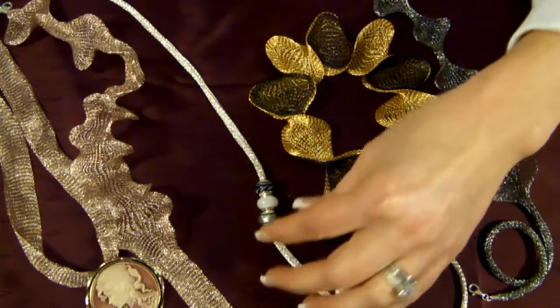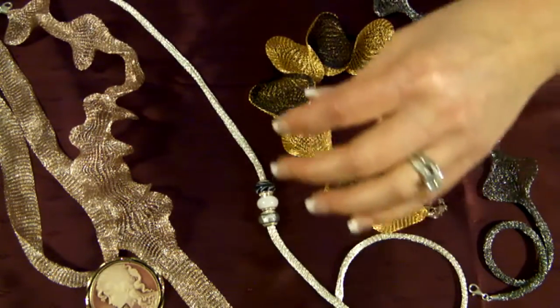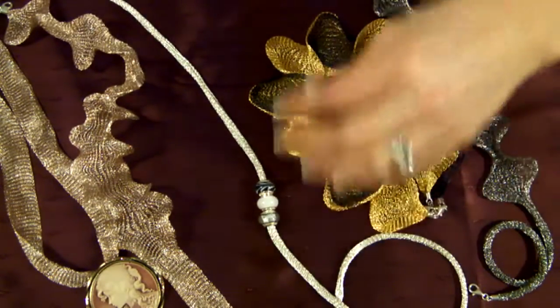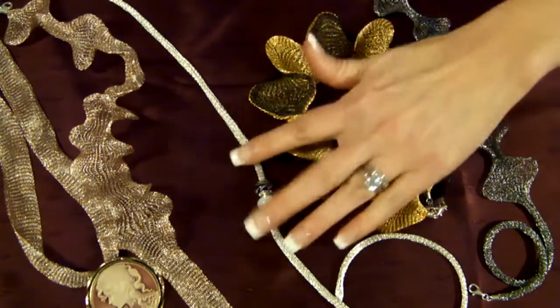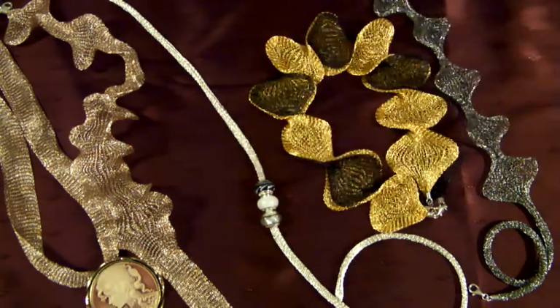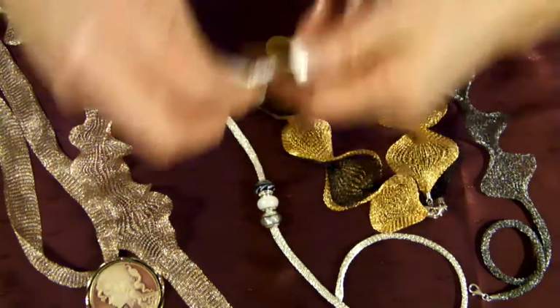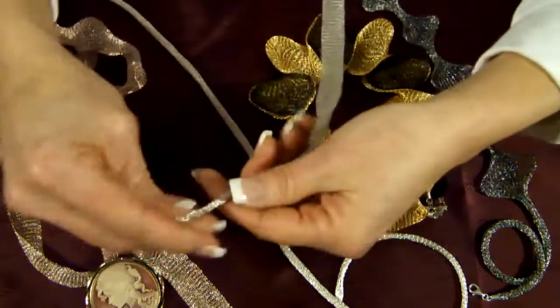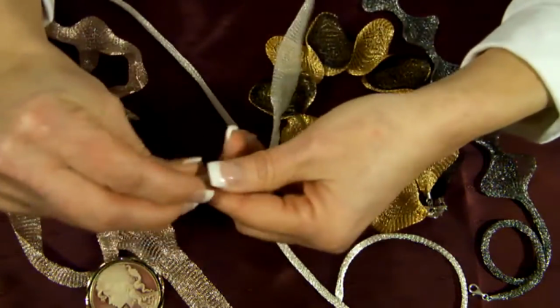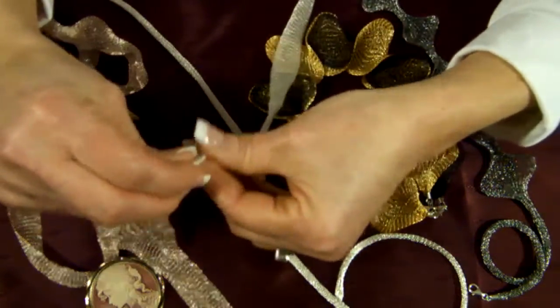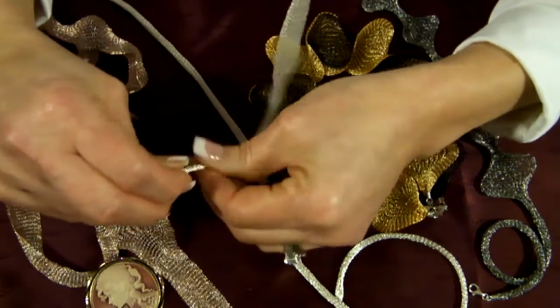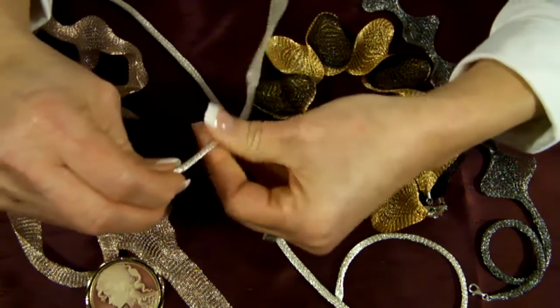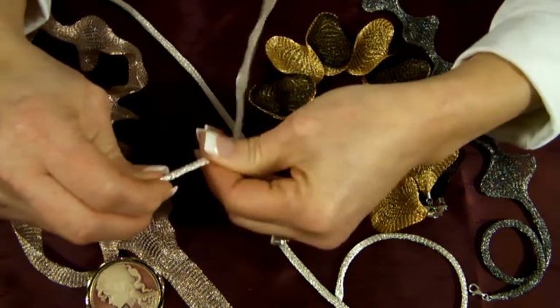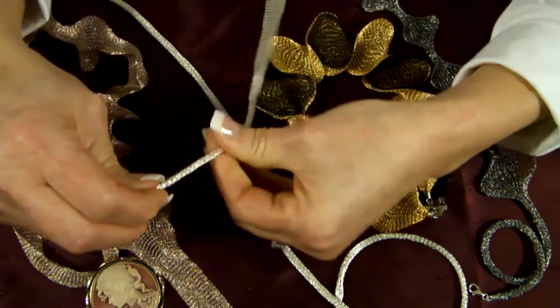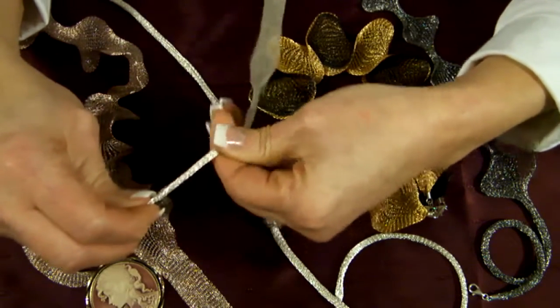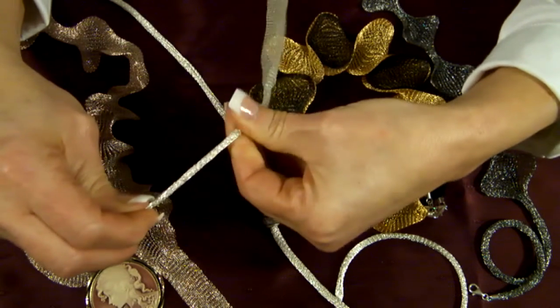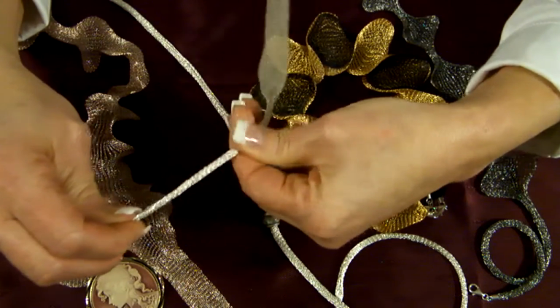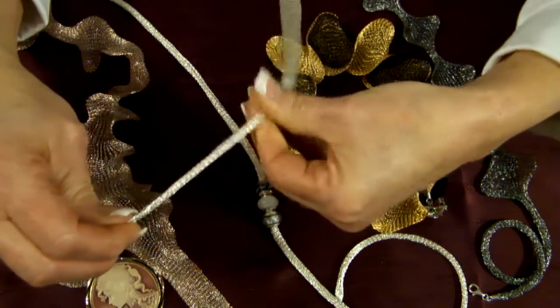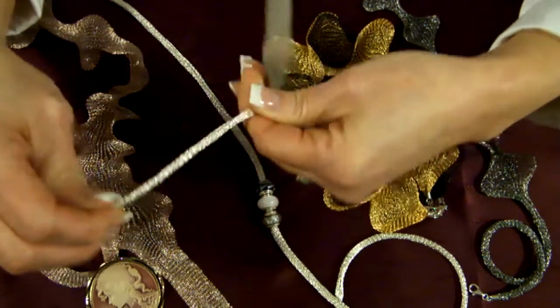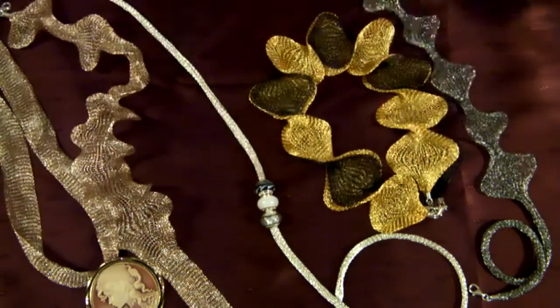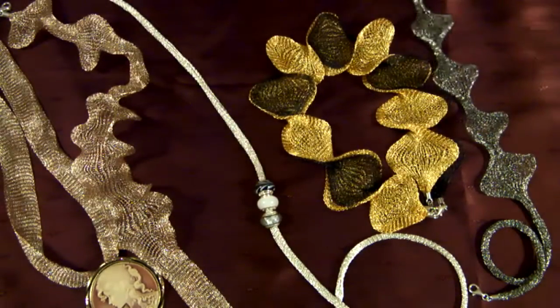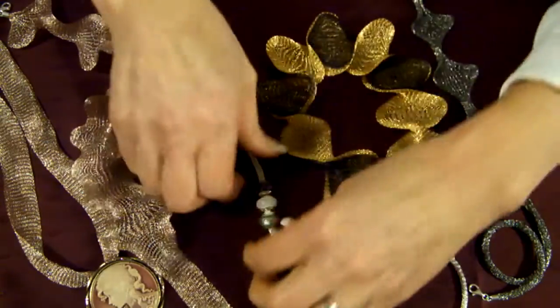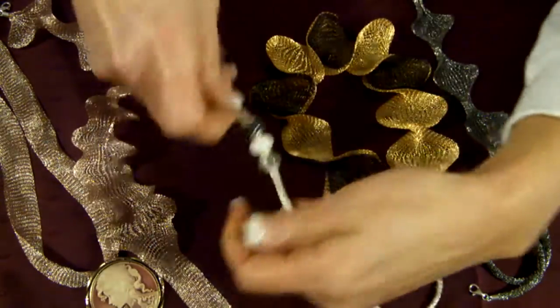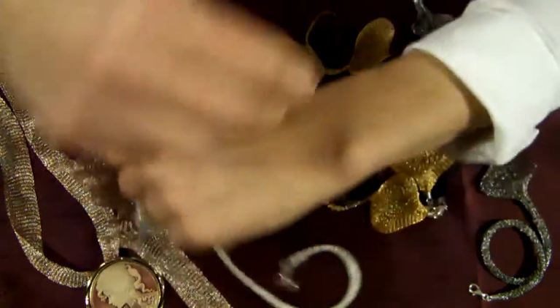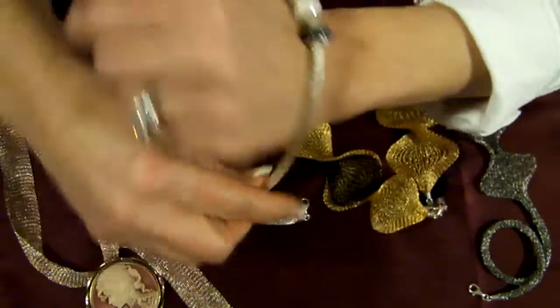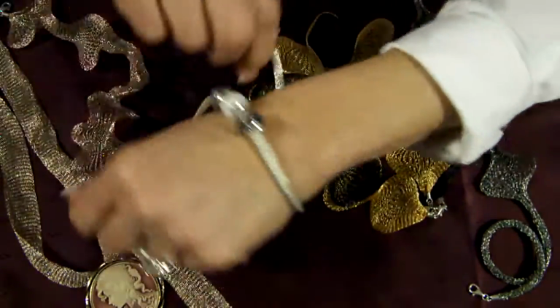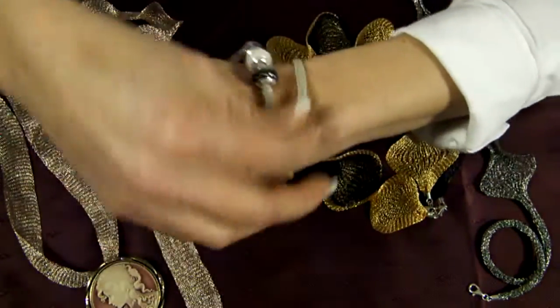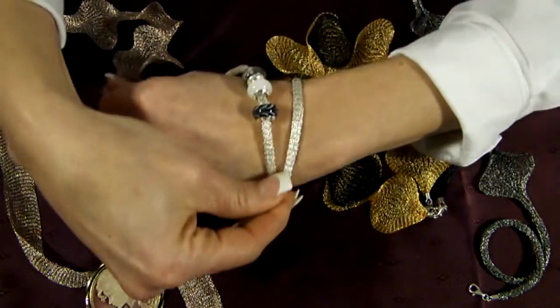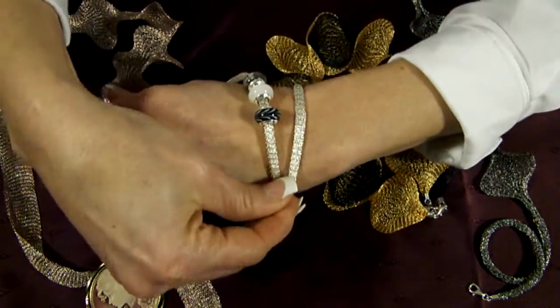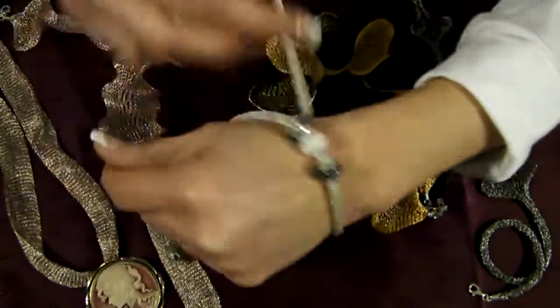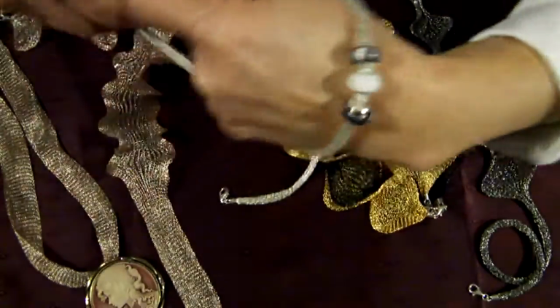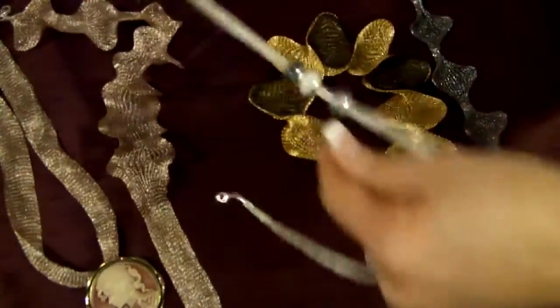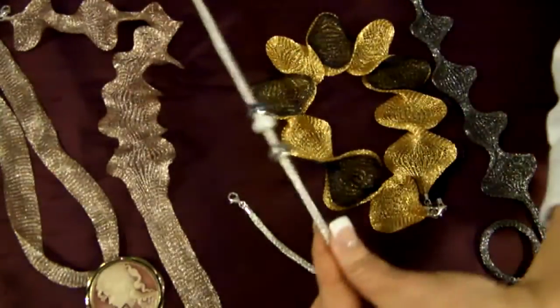And to make that, you simply start at the end and just roll it between your fingers for a nice, twisted effect. This then can be wrapped around the wrist for a bracelet or worn on your neck as a necklace.